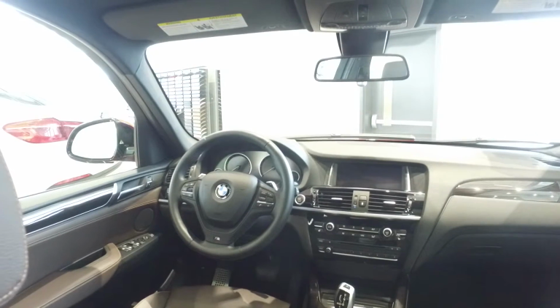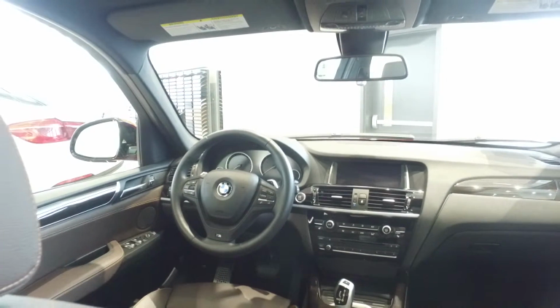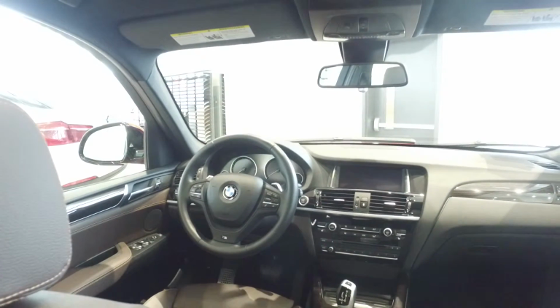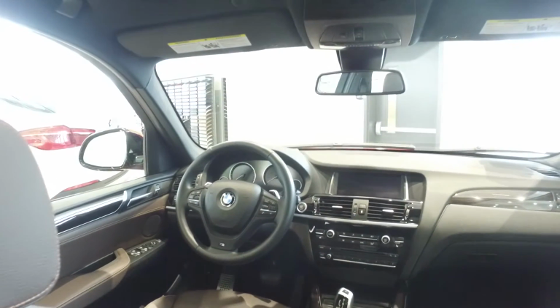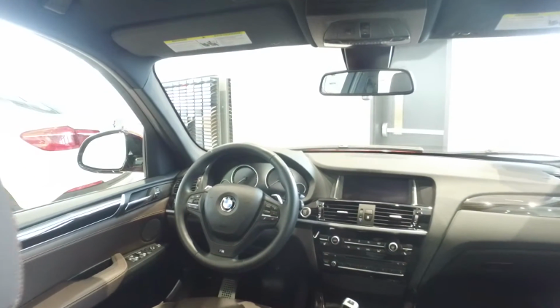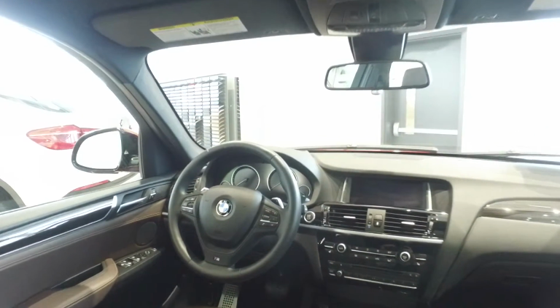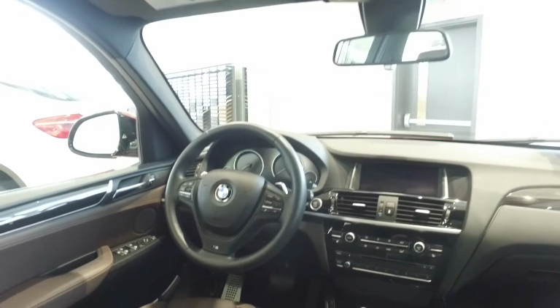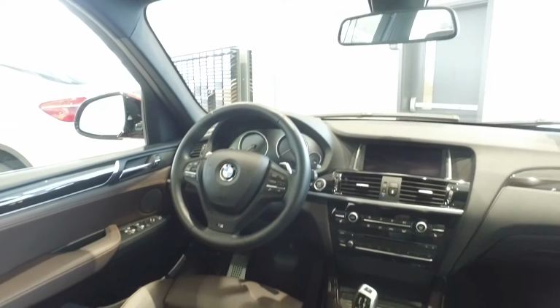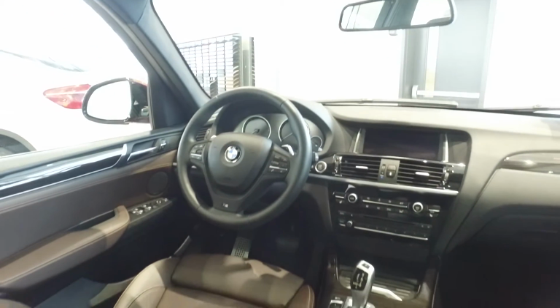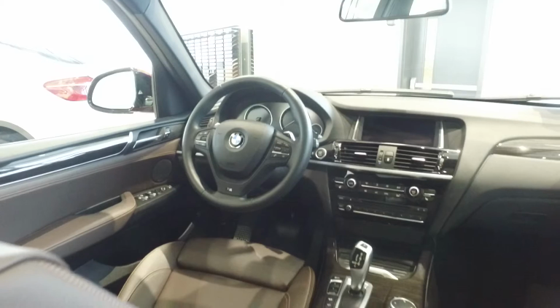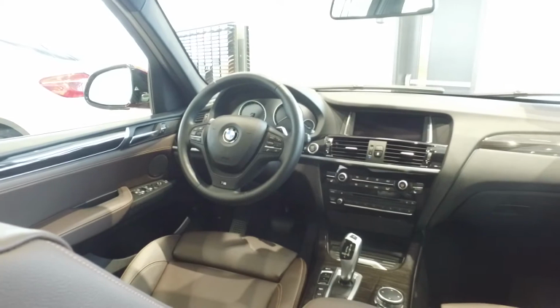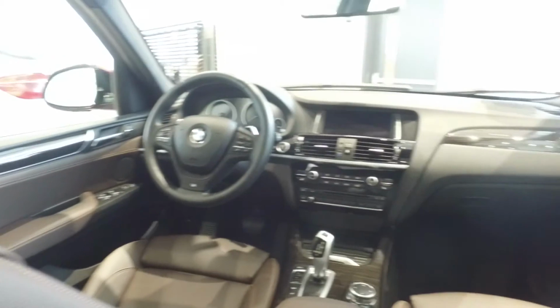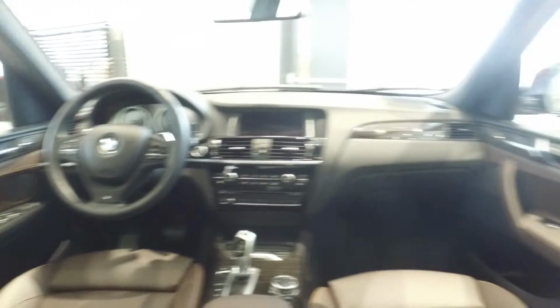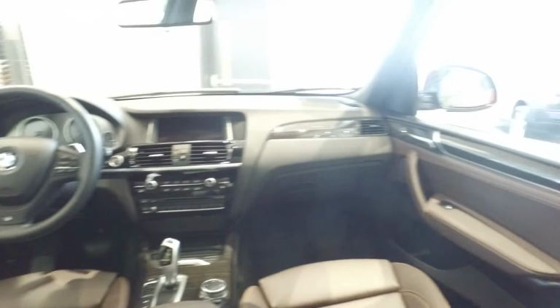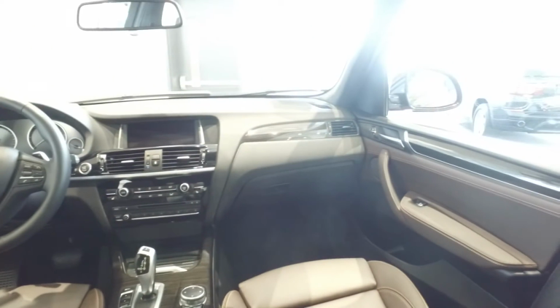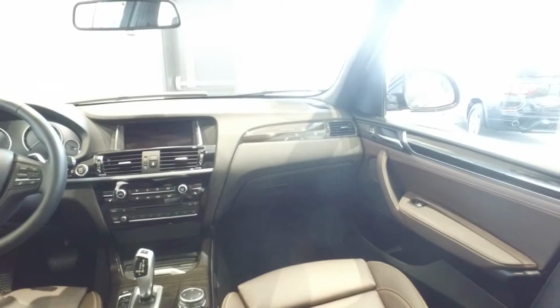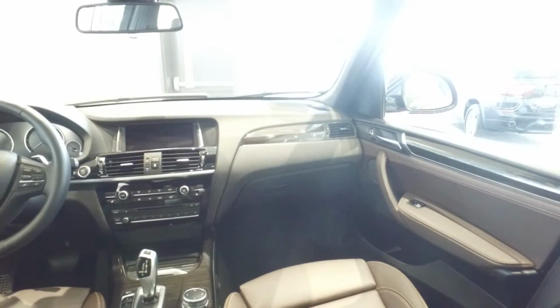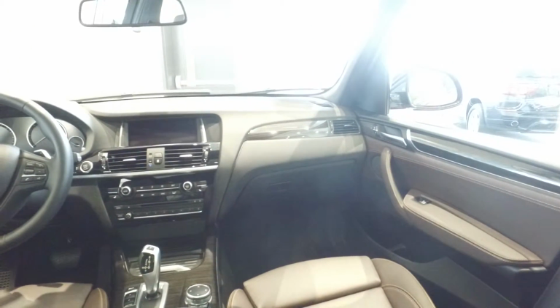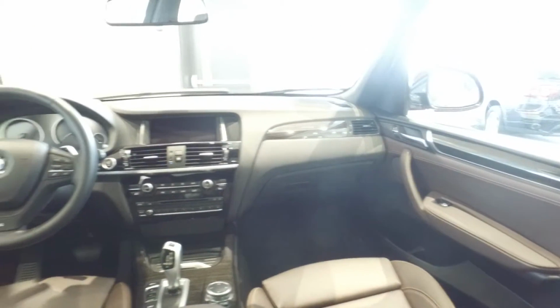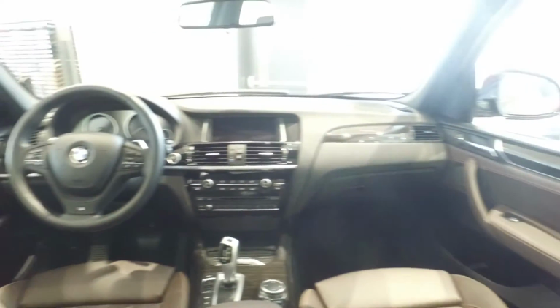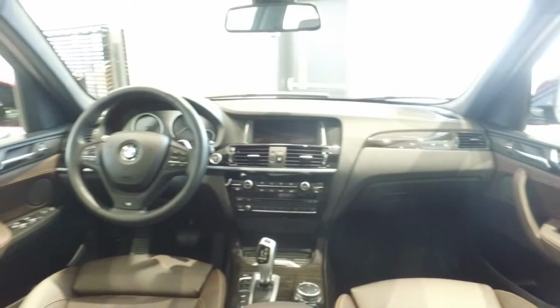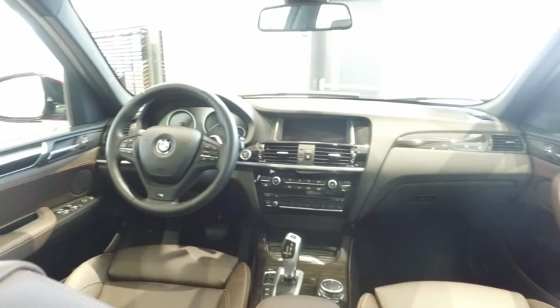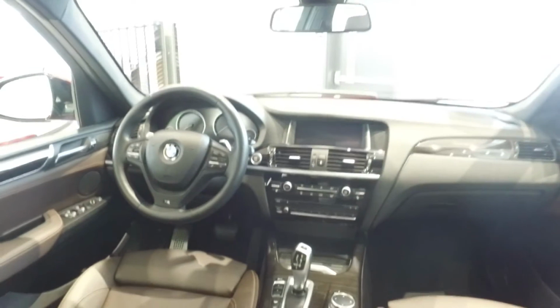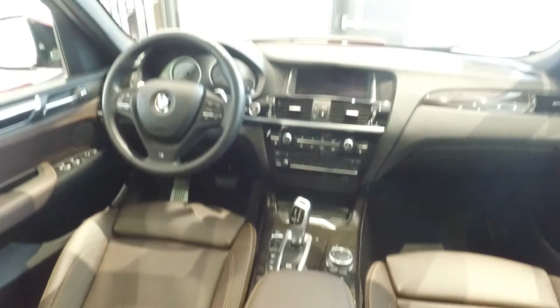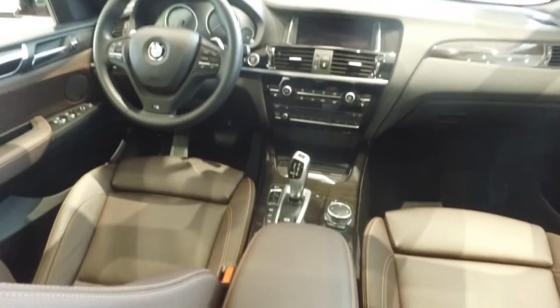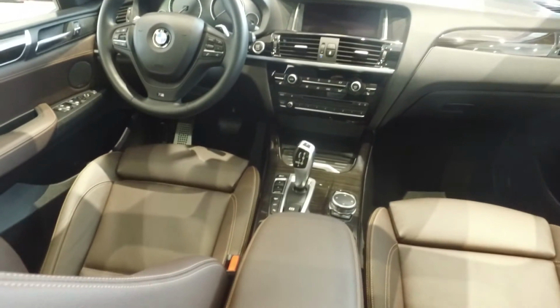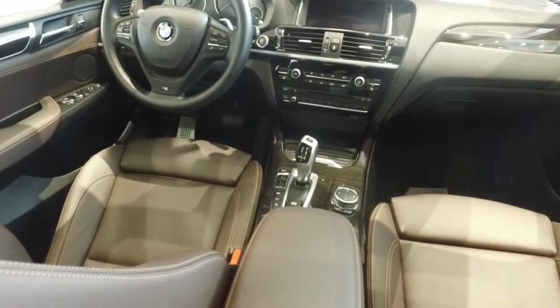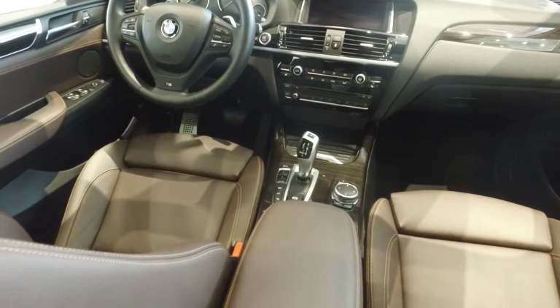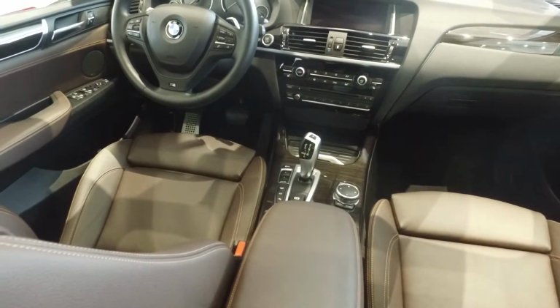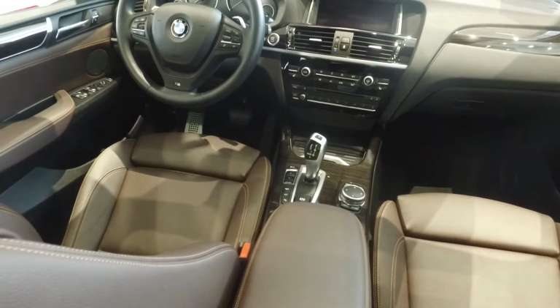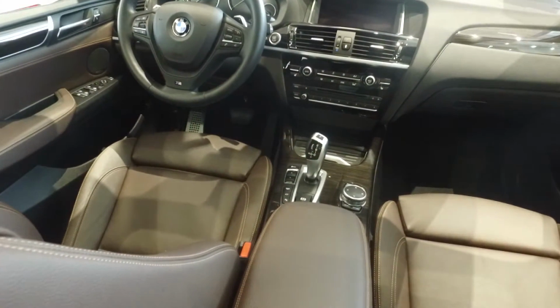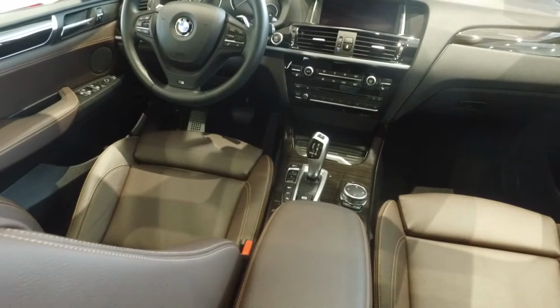And because this is the M Sport line, you do have the paddle shifters with the M Sport suspension. The vehicle is trimmed out in a beautiful wood trim. It's also got the iDrive control system with your surround view and parking assist.